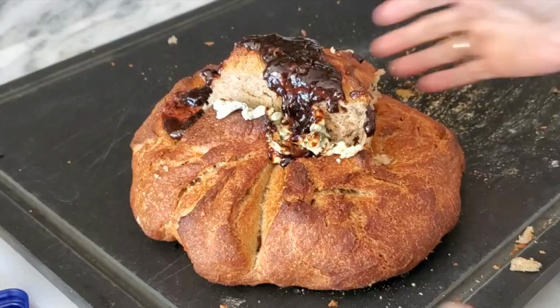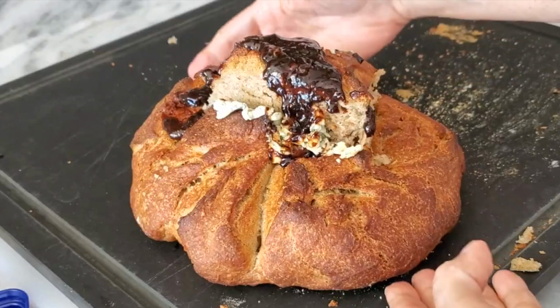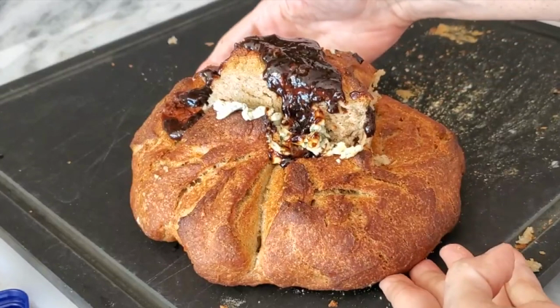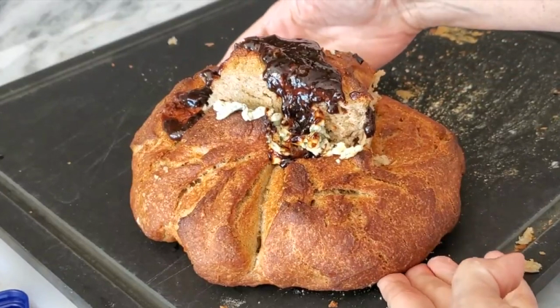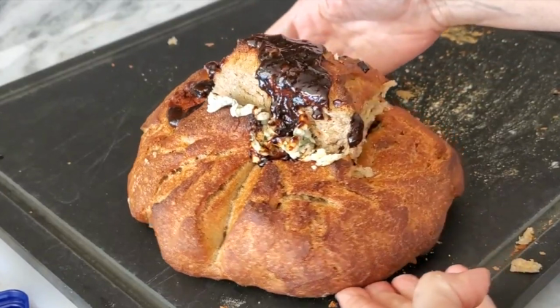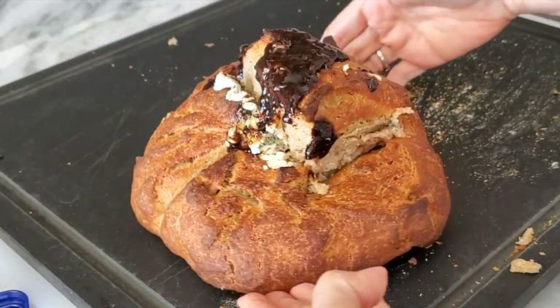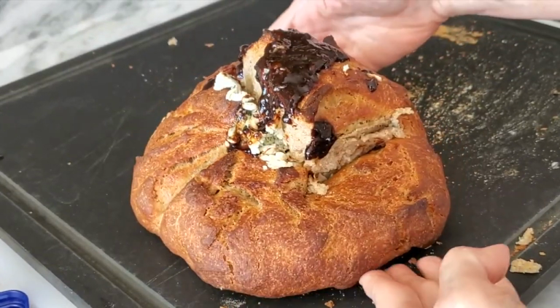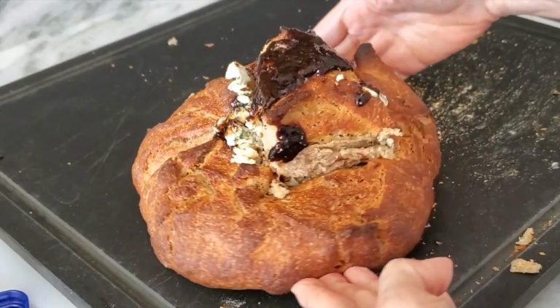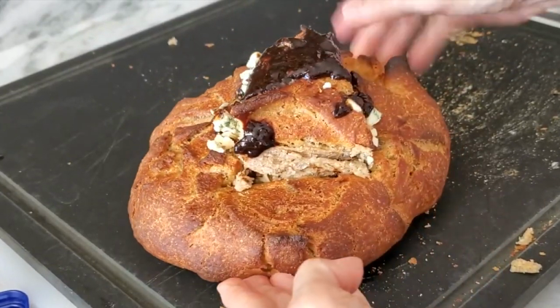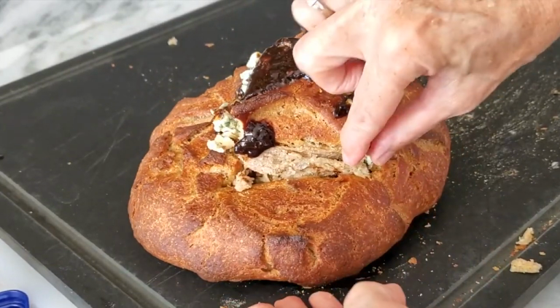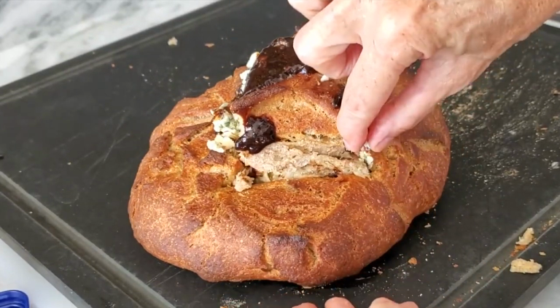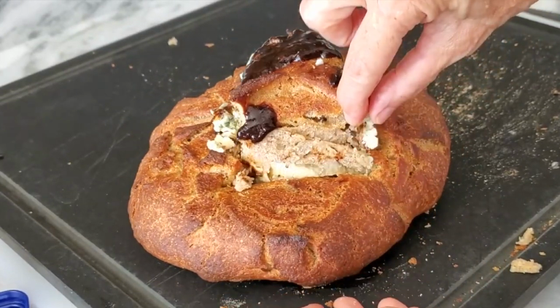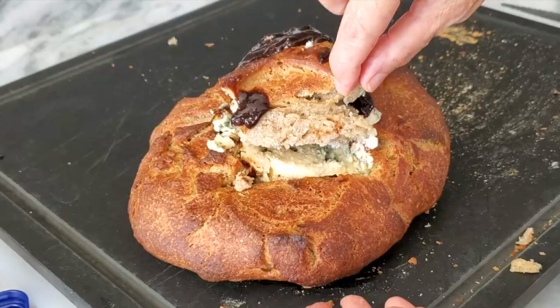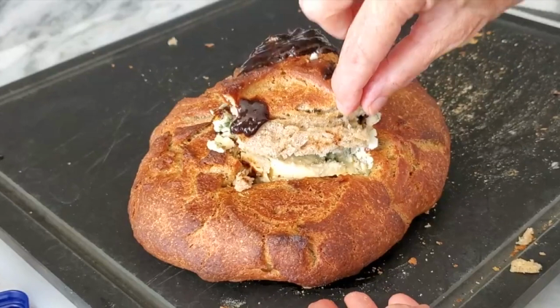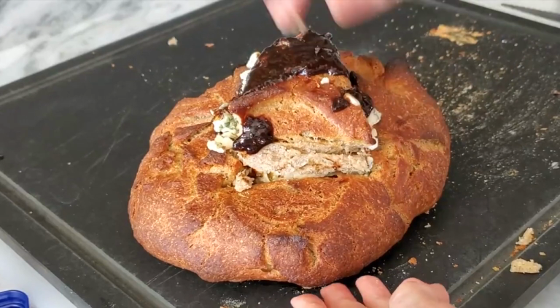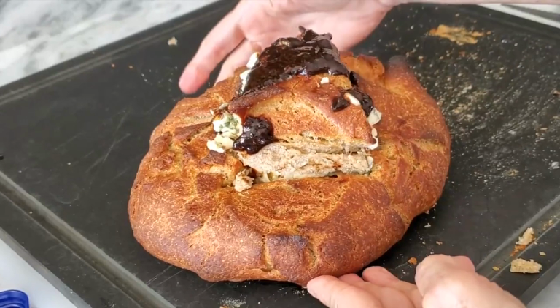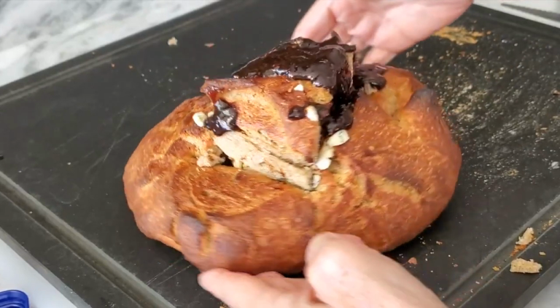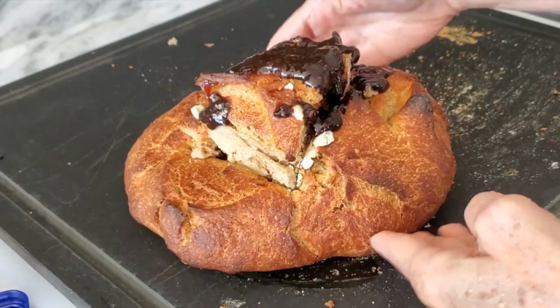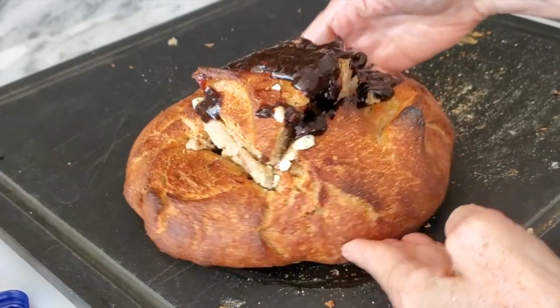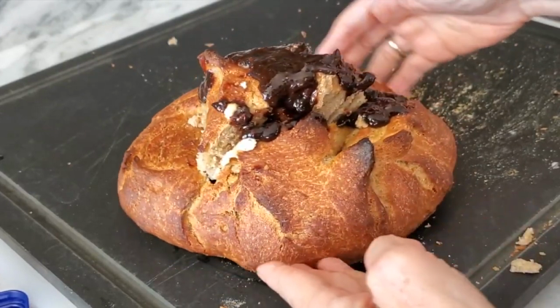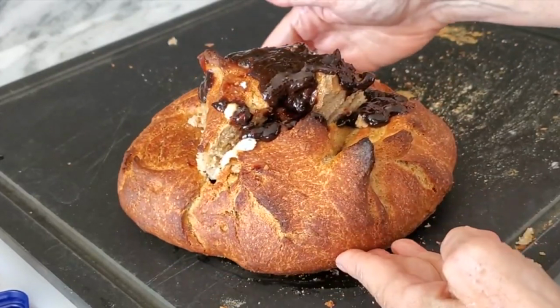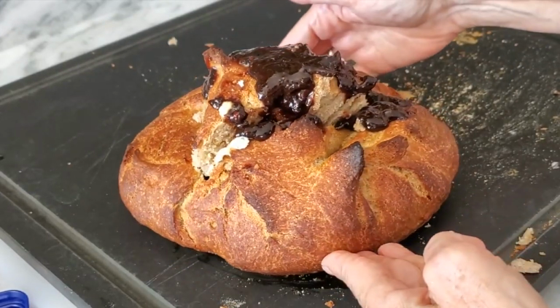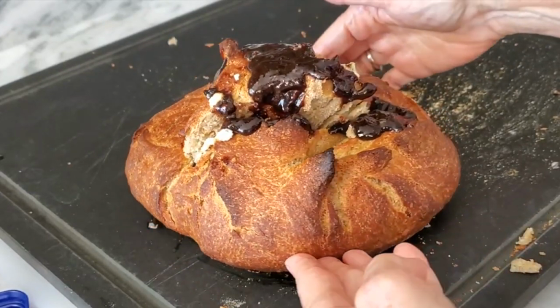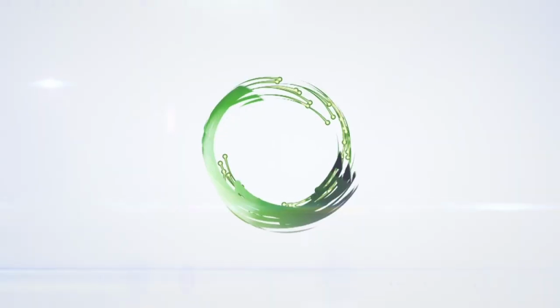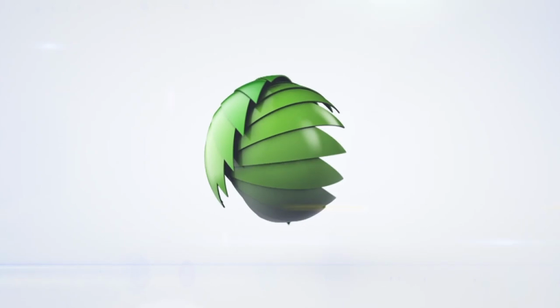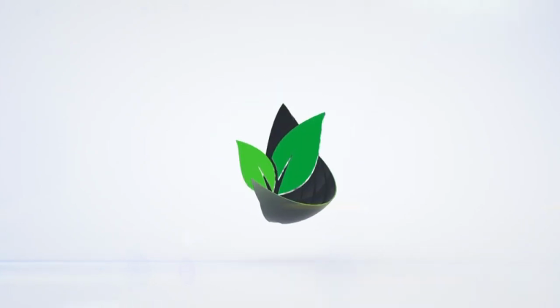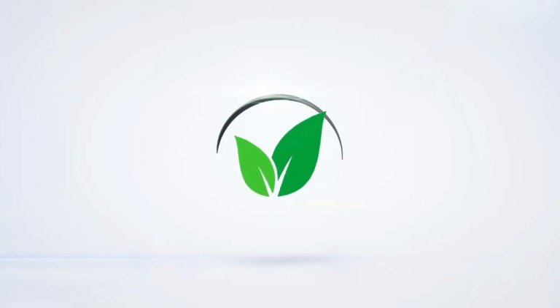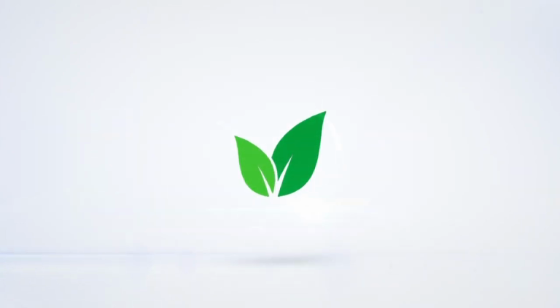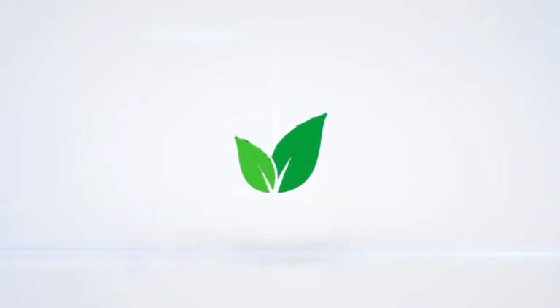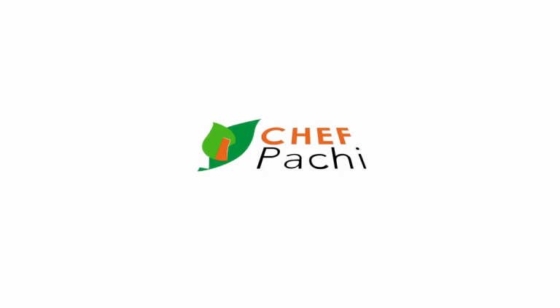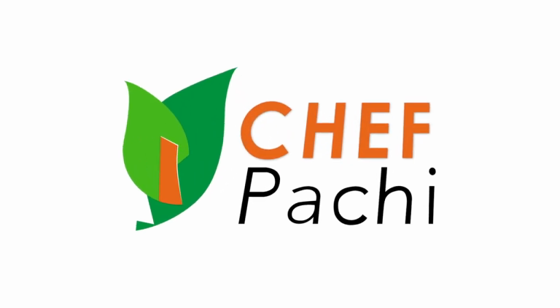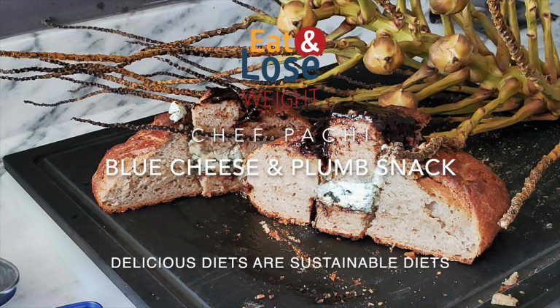Blue cheese and plum sauce. This is an amazing, beautiful way to serve blue cheese on a beautiful bread. Eat delicious and lose weight with Chef Pachi.